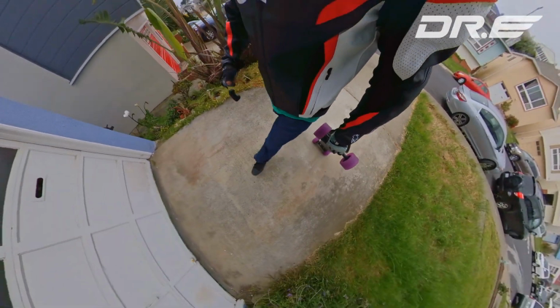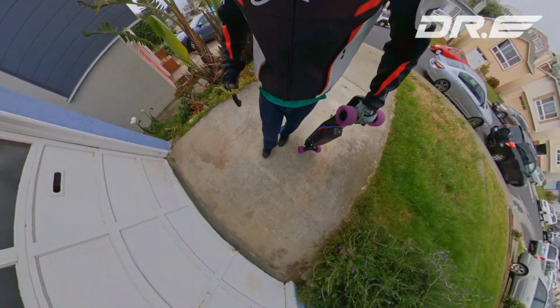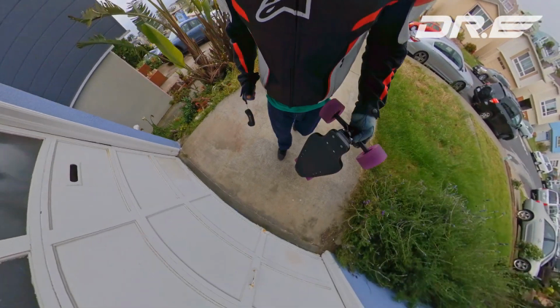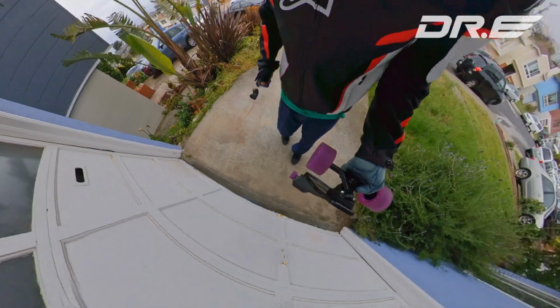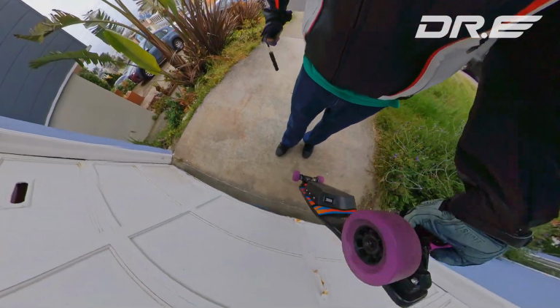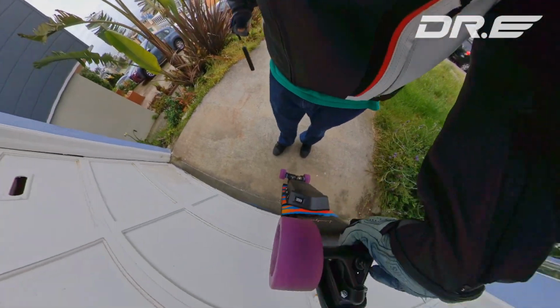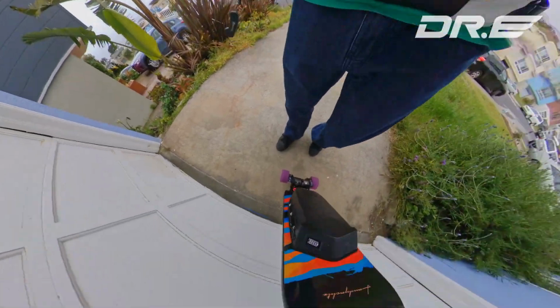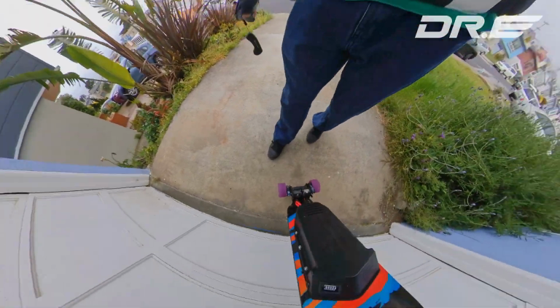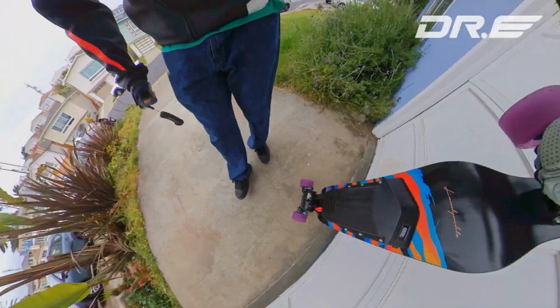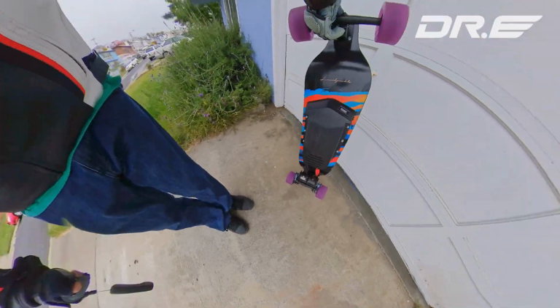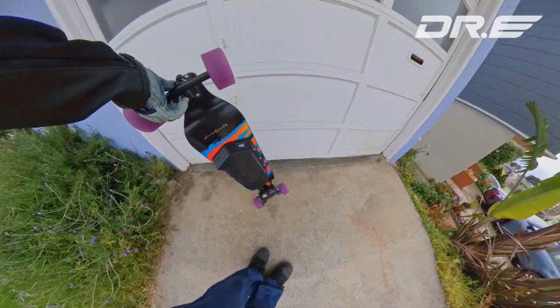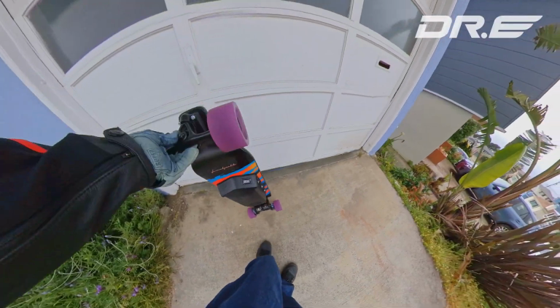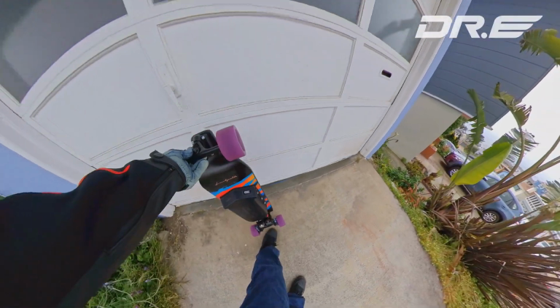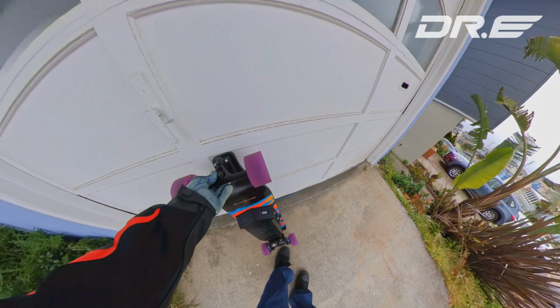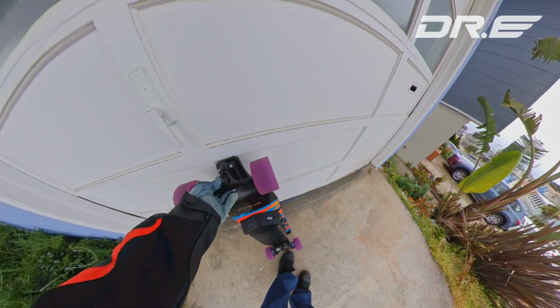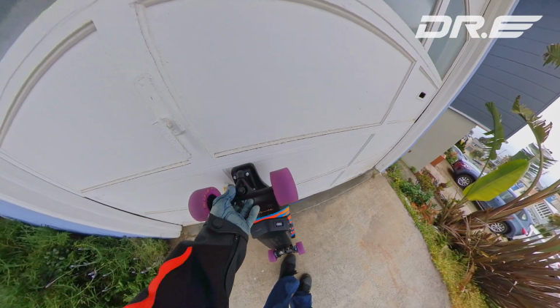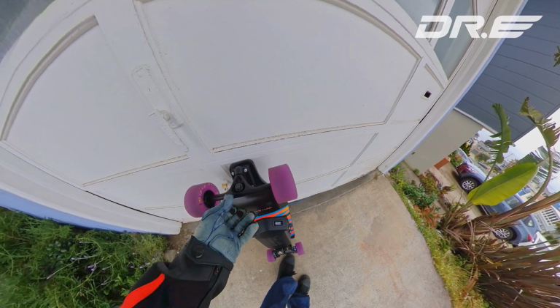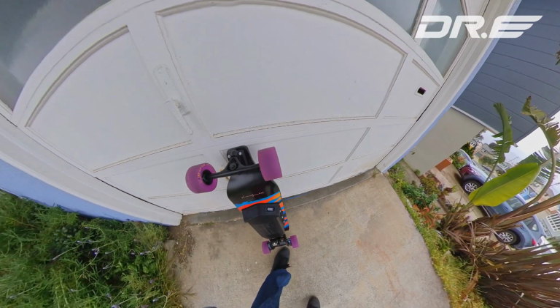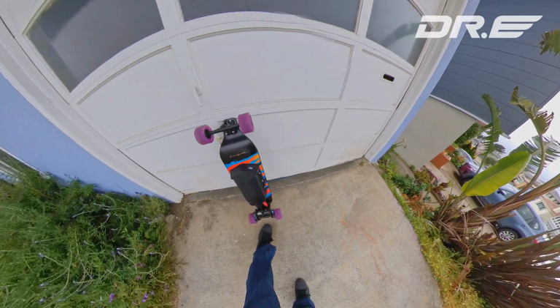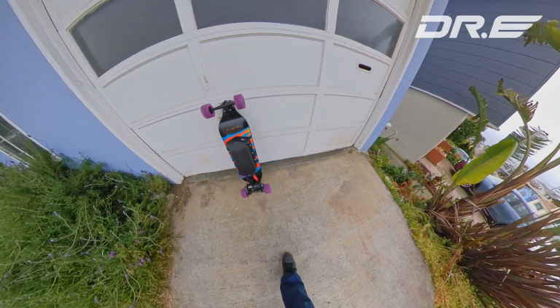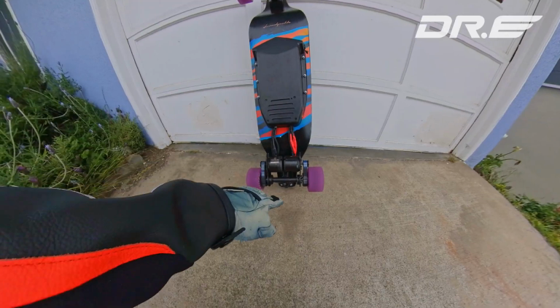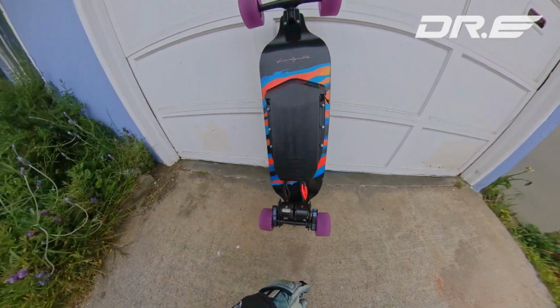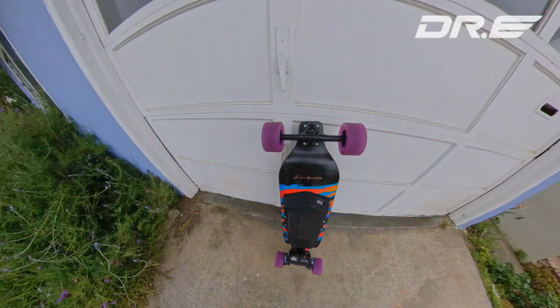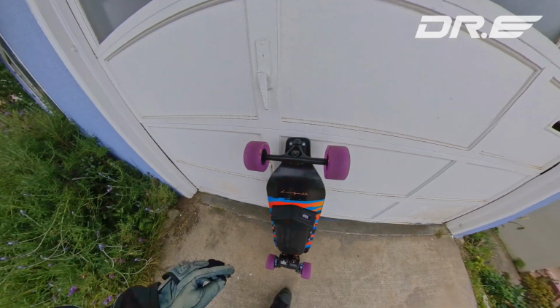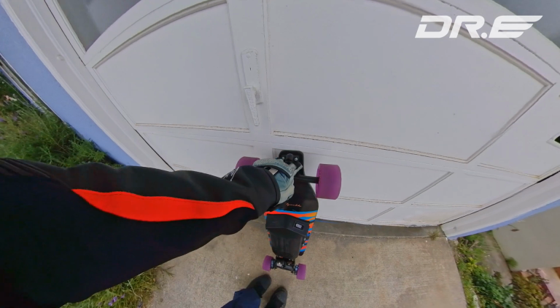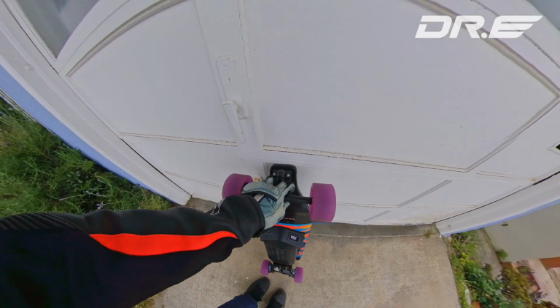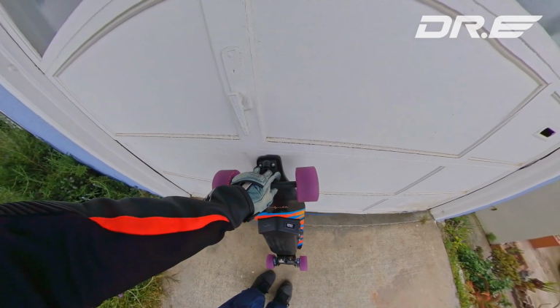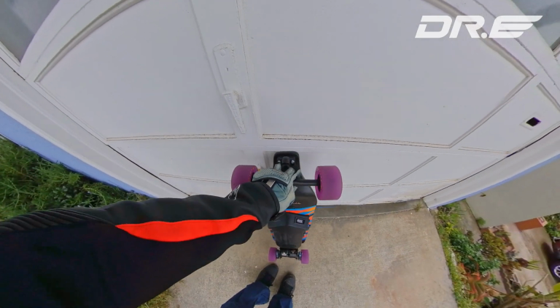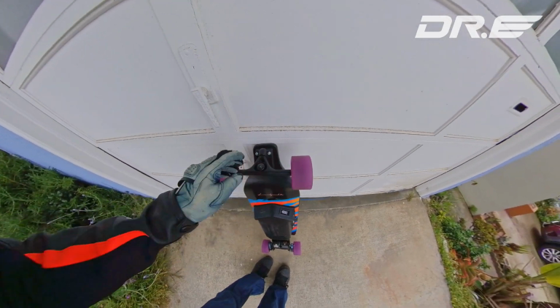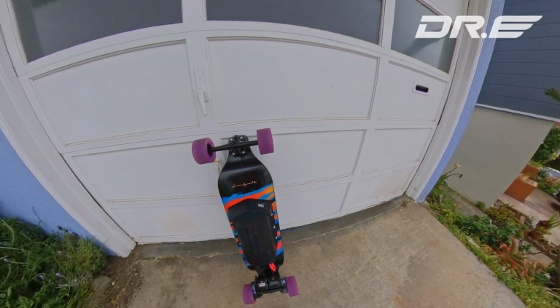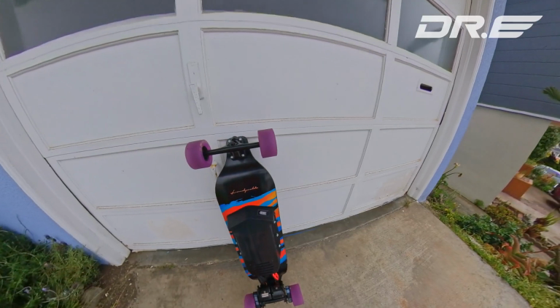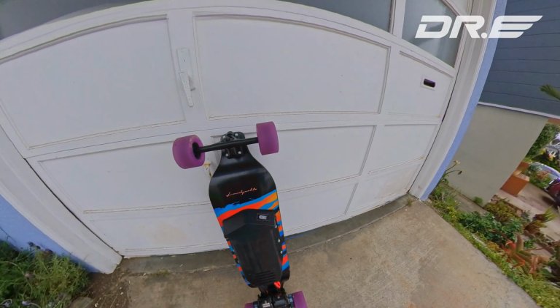Another thing I like about having the motors under on a drop-down deck like this: I can lay it on any piece of flat surface. This allows you to set it on any flat surface really easily. Anyway, I'll see you guys on the next one.